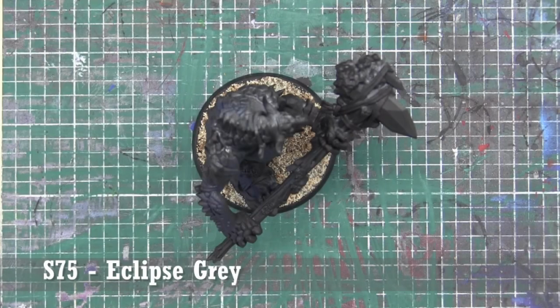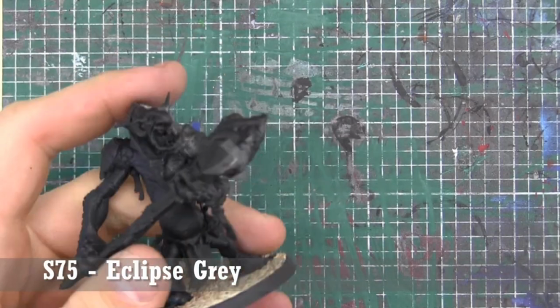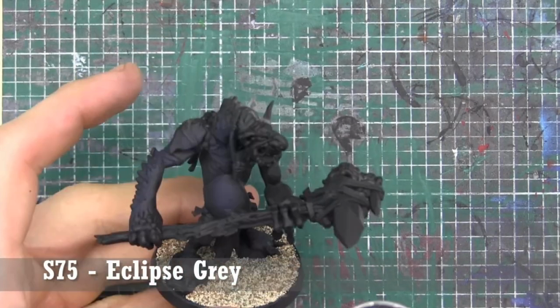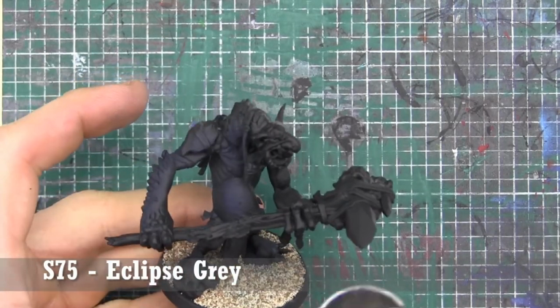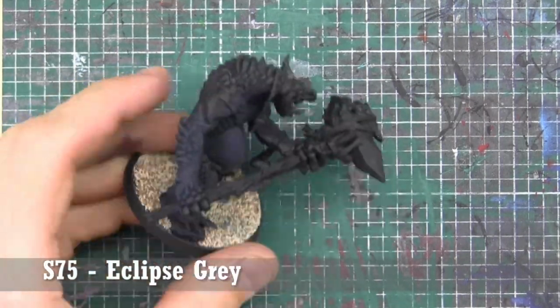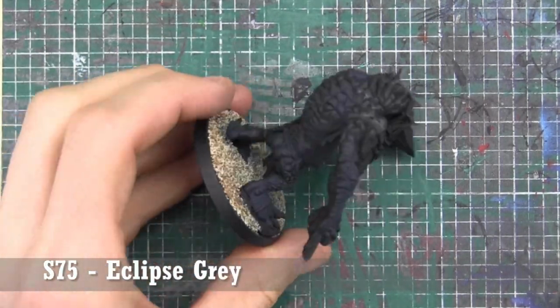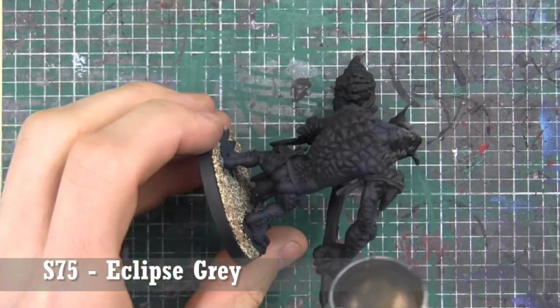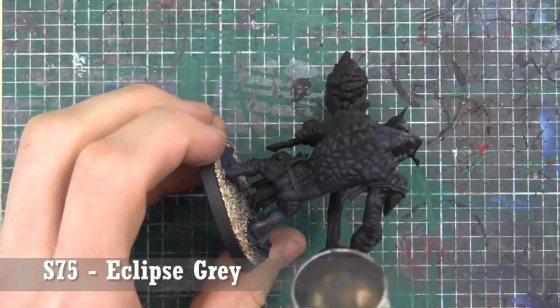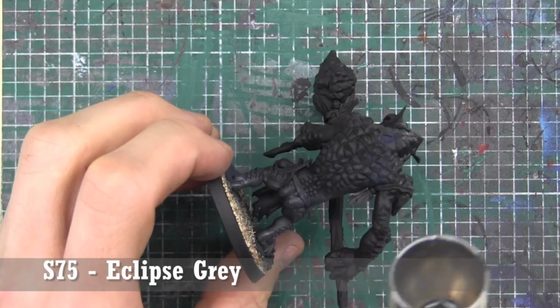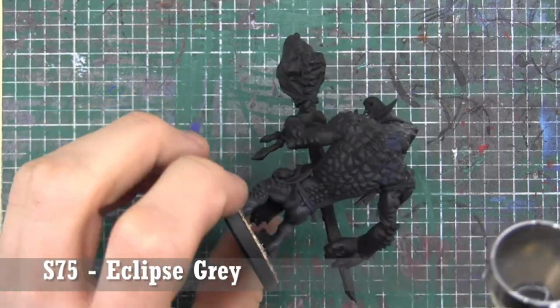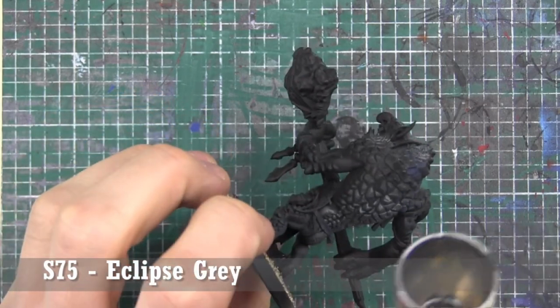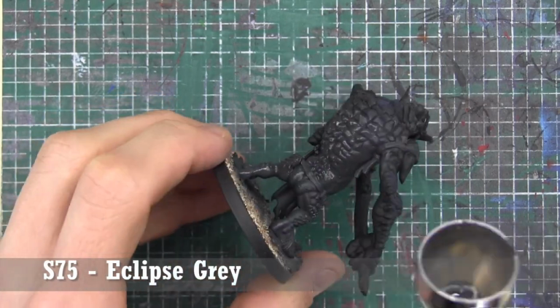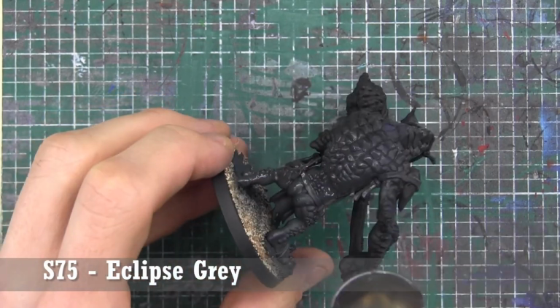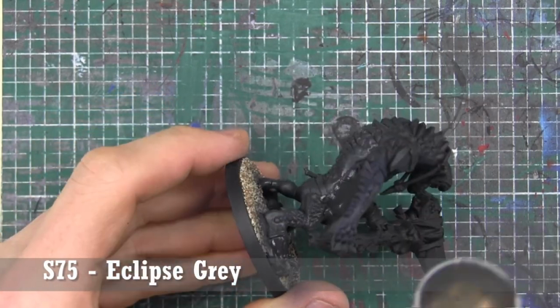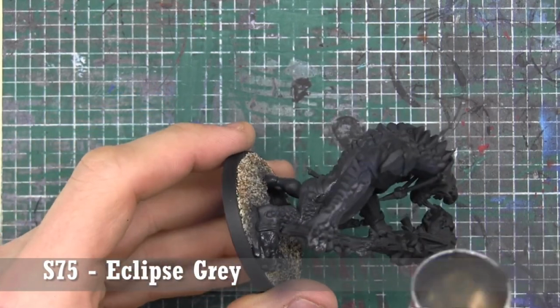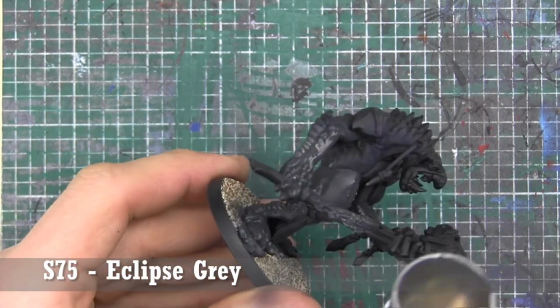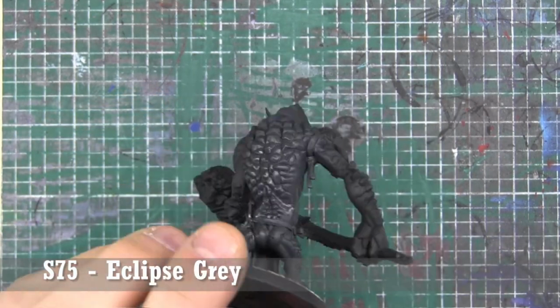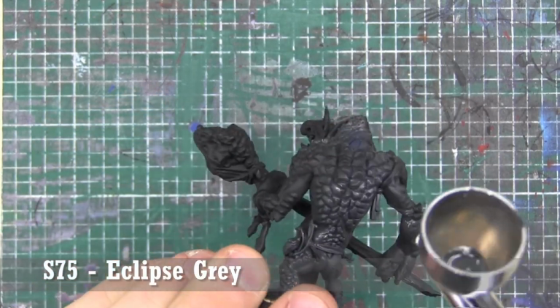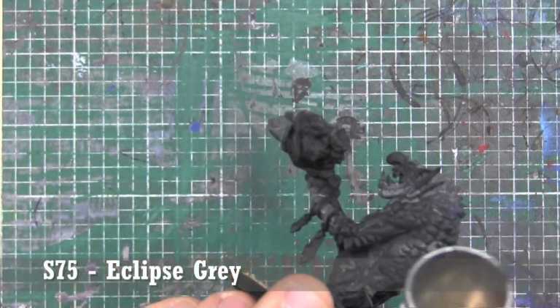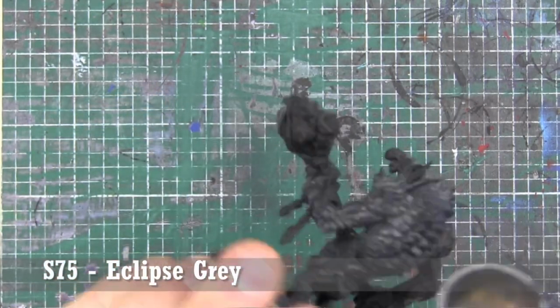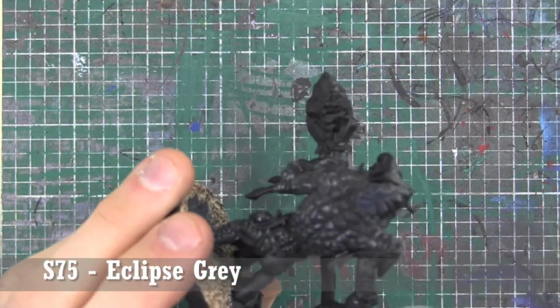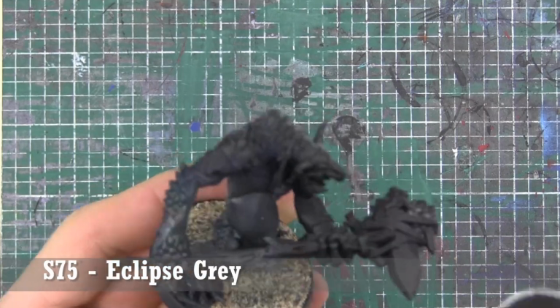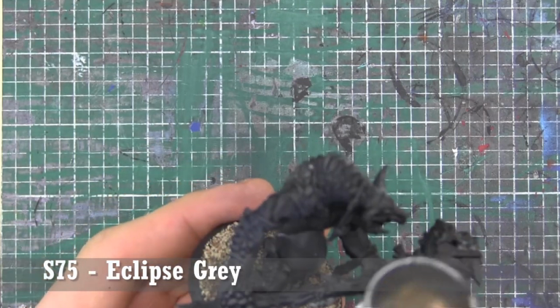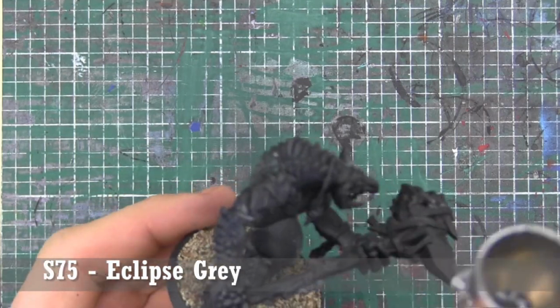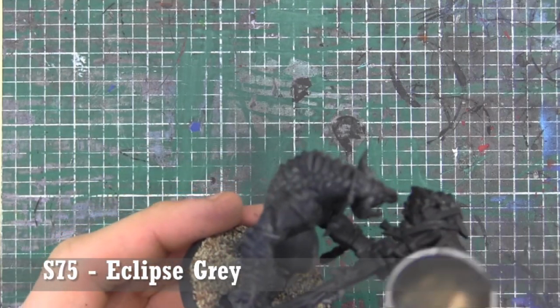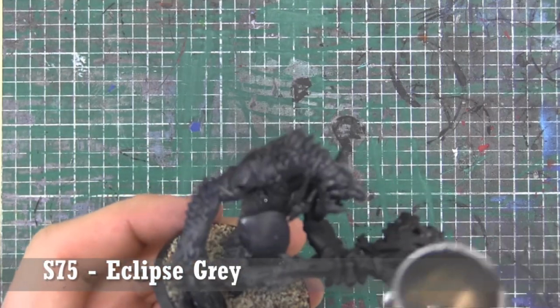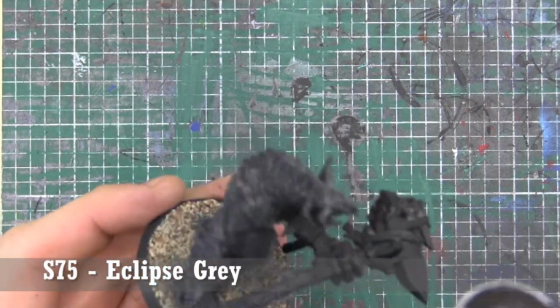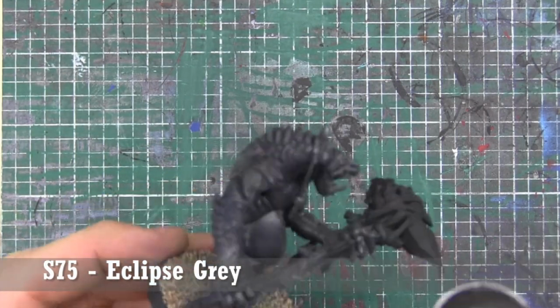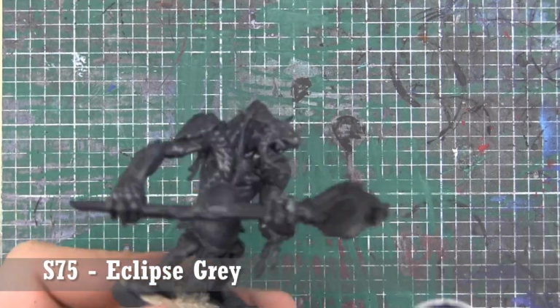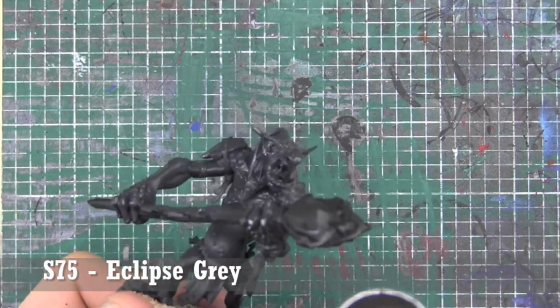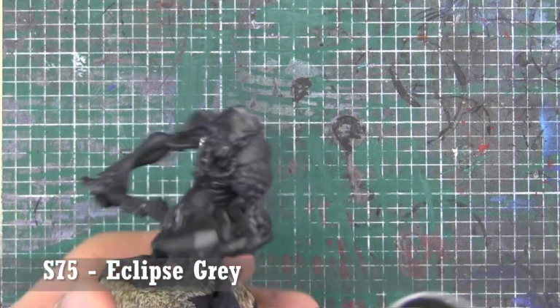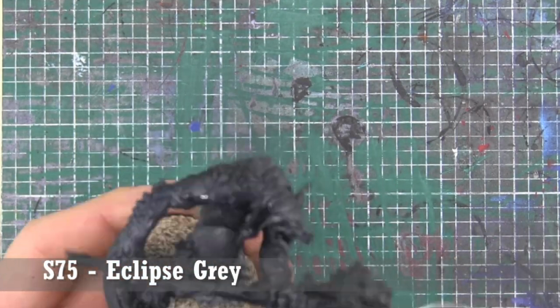The model's going to be primed black, and we're going to go with an all-over base coat of Eclipse Gray — think of it like an off-black, very, very dark gray for the entire model.